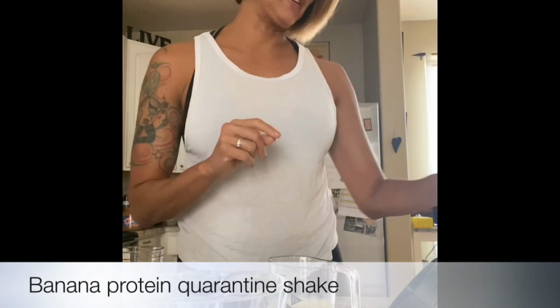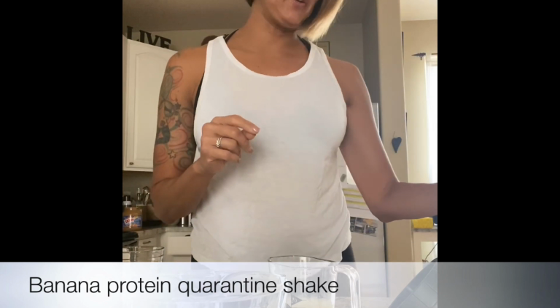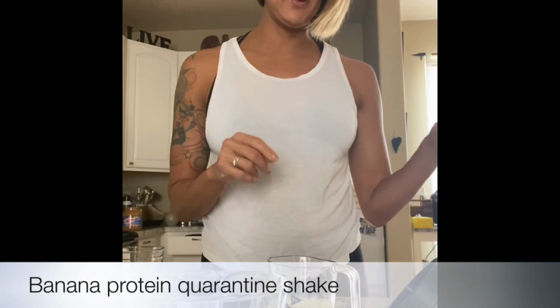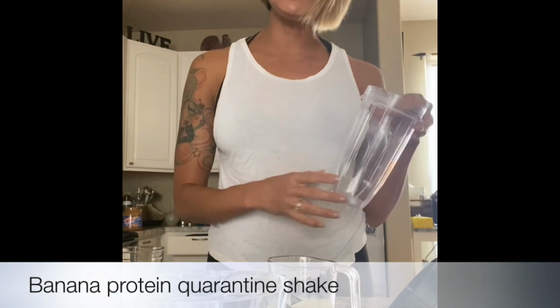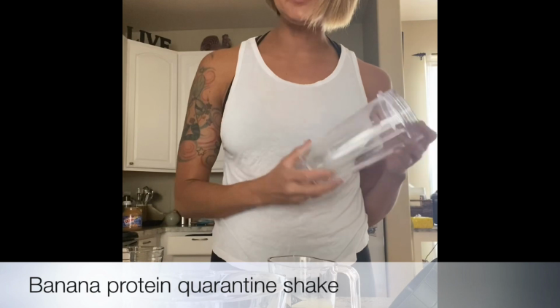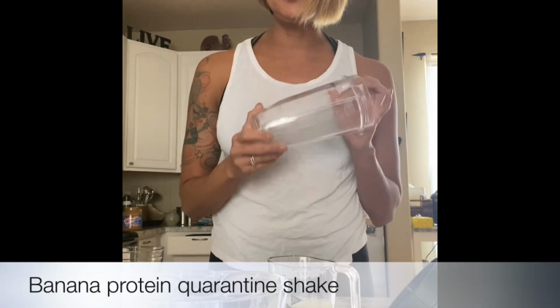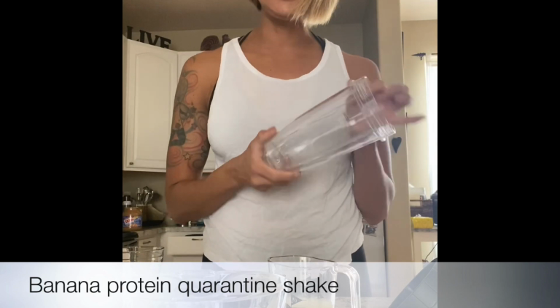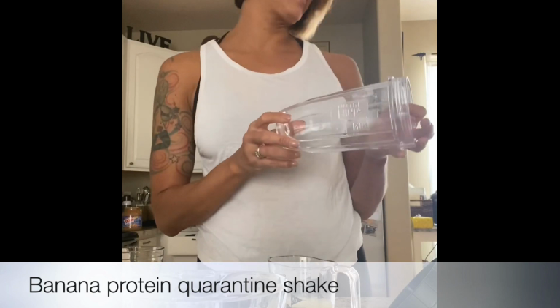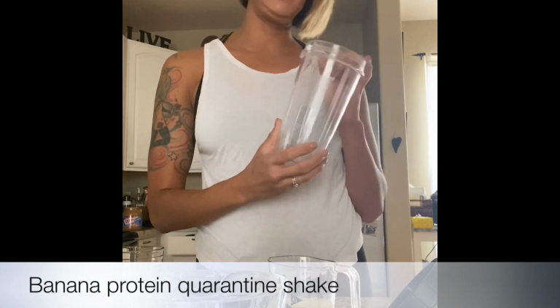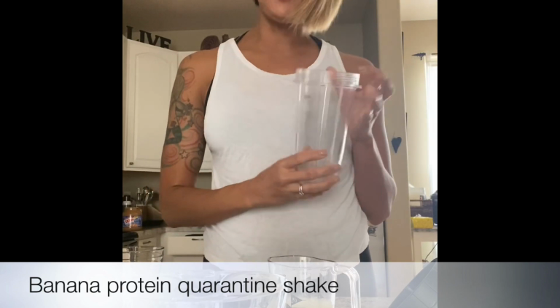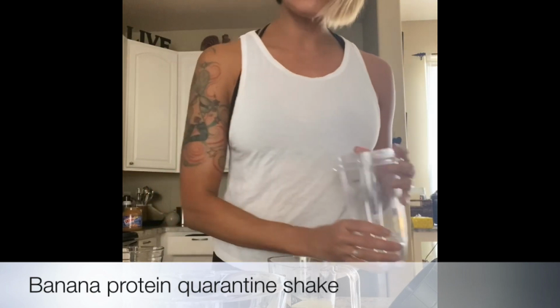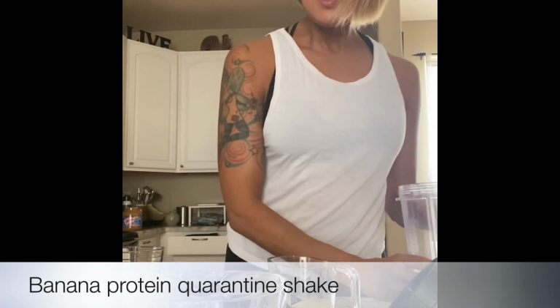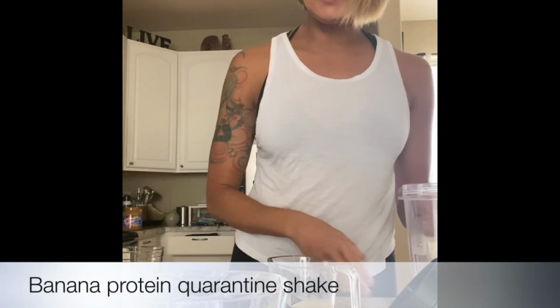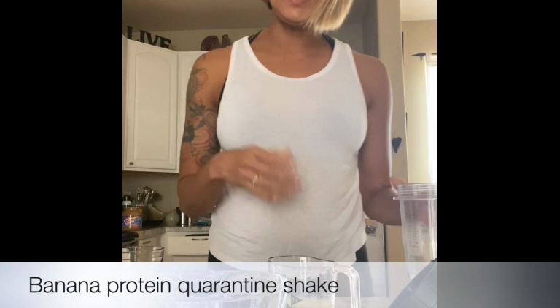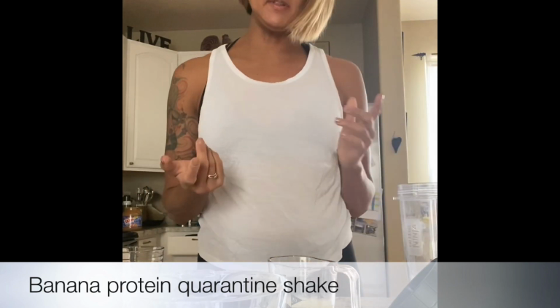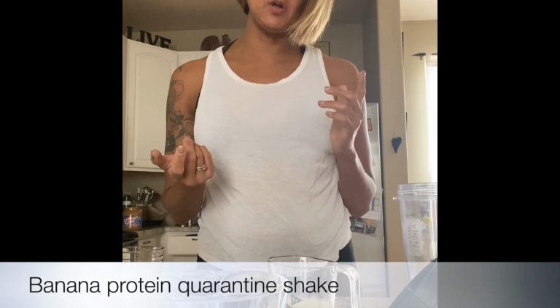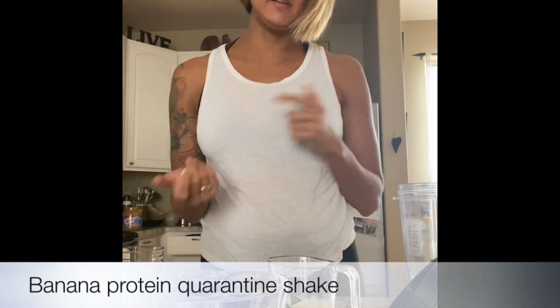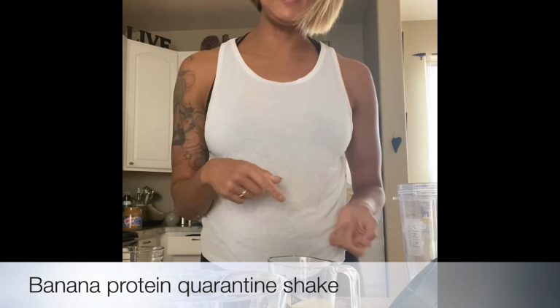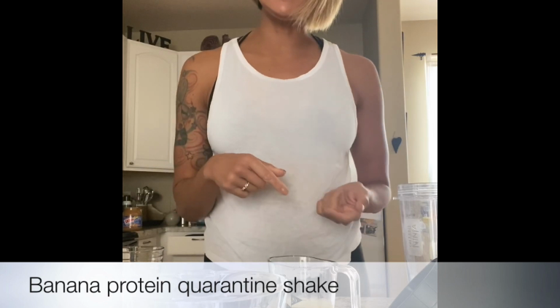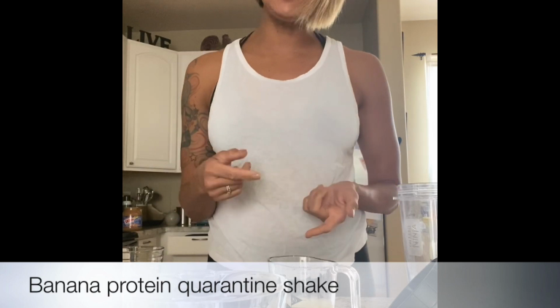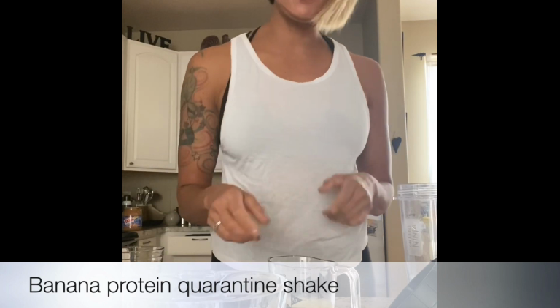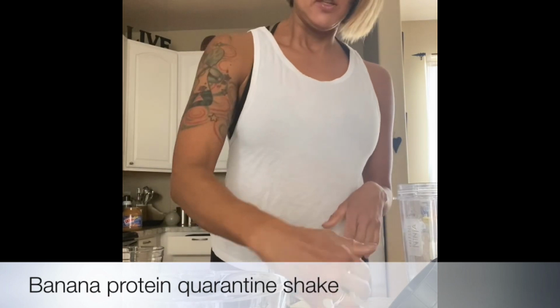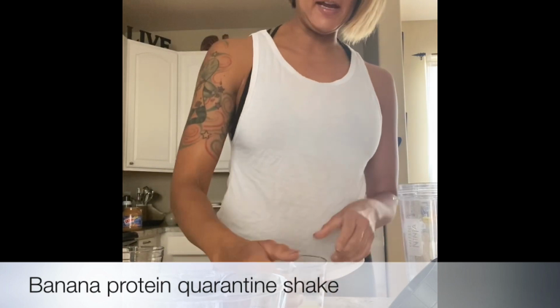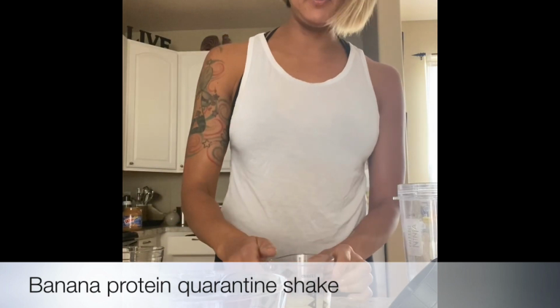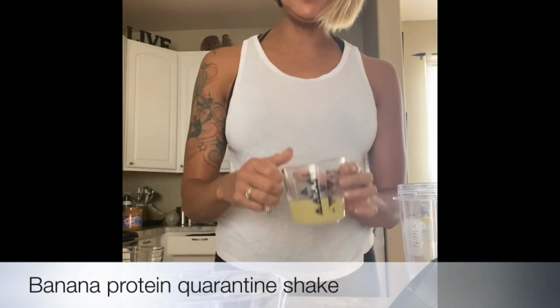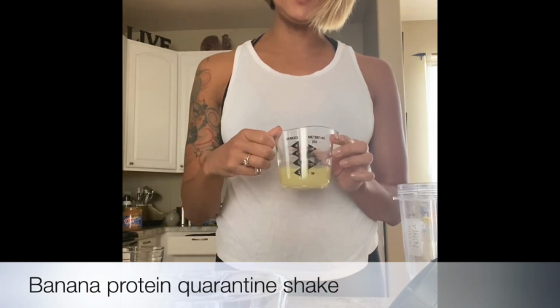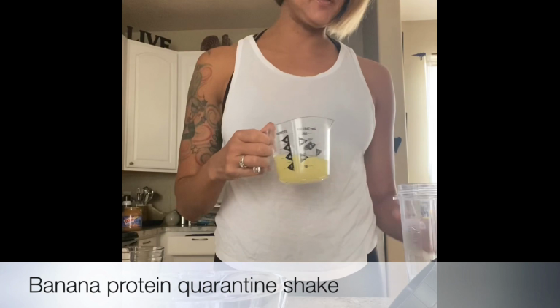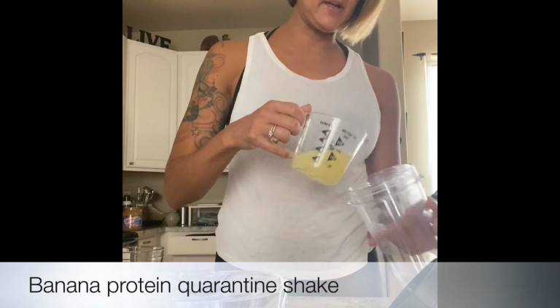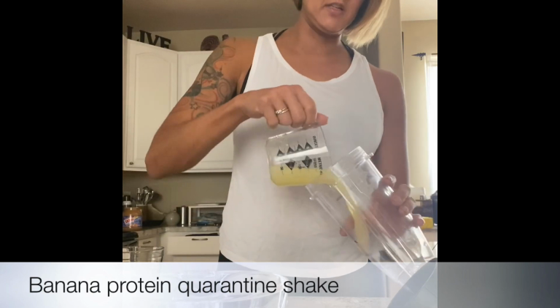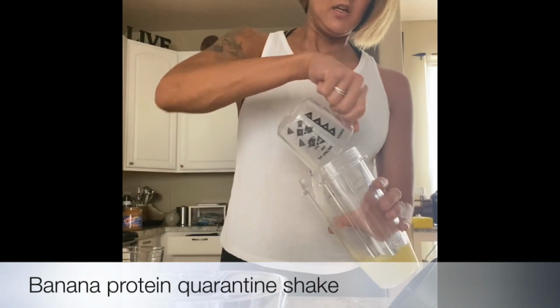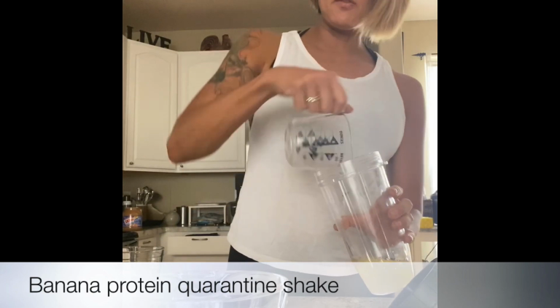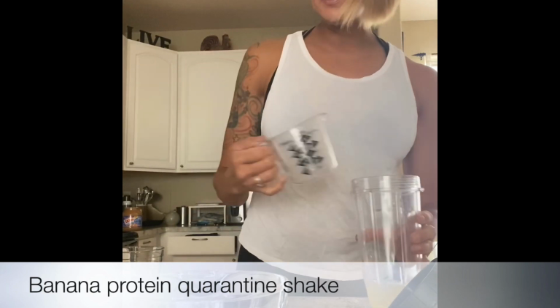Okay, so what you have here — you can use a blender, a Nutribullet, or a Ninja. What I do is put all my liquid ingredients in first. So what I have here is just four ounces of egg whites, so I throw that in there.